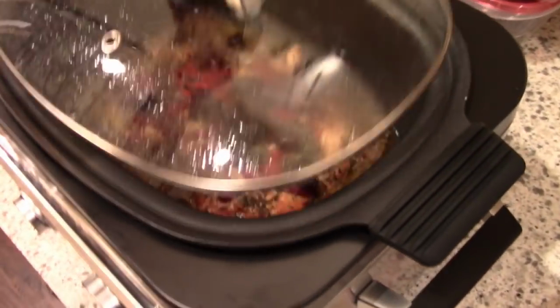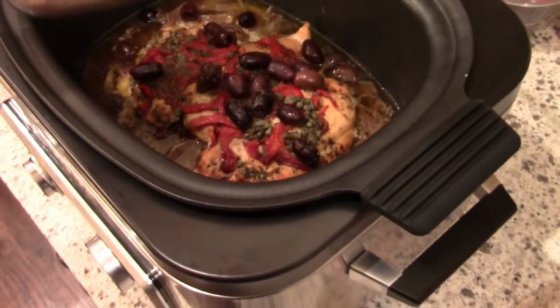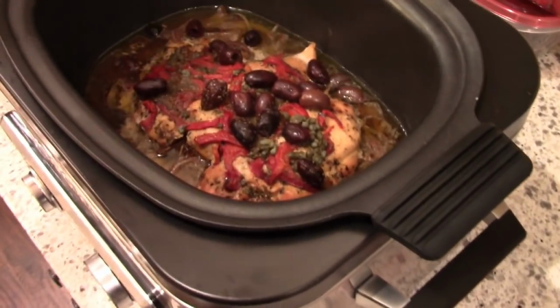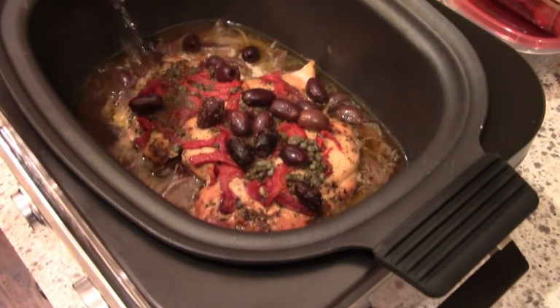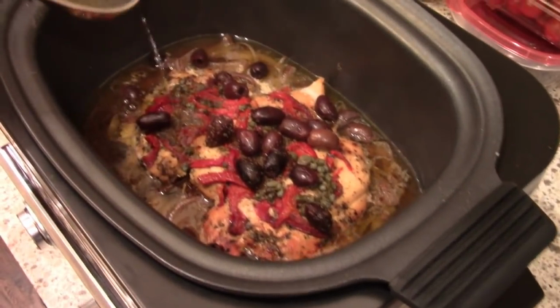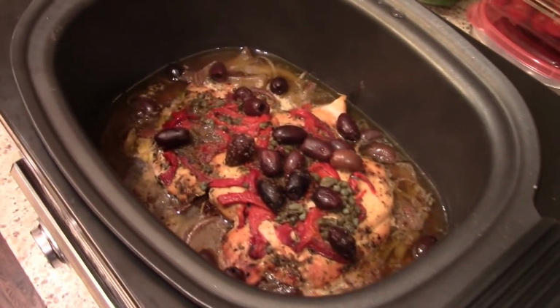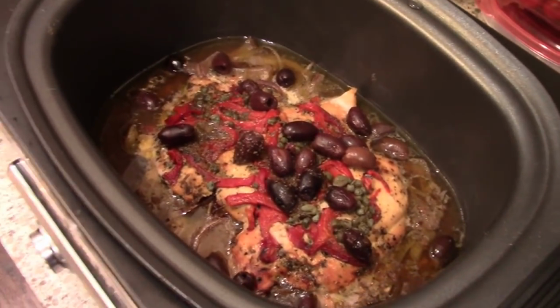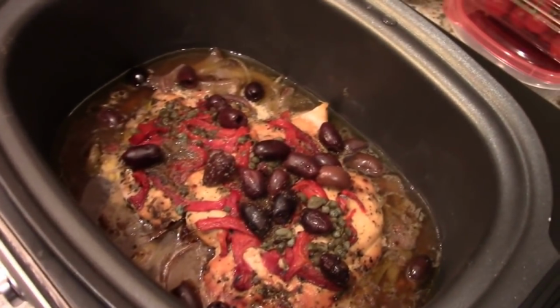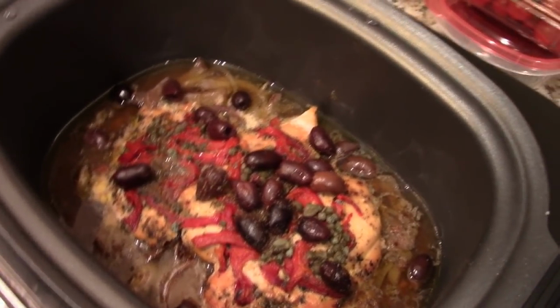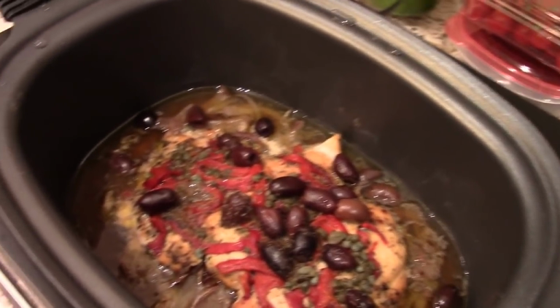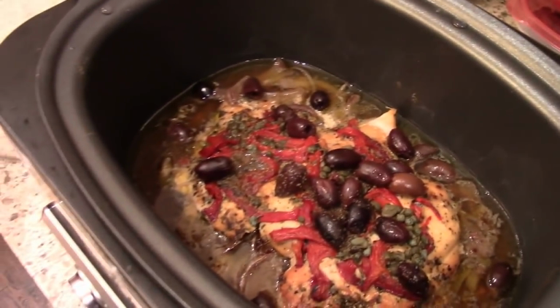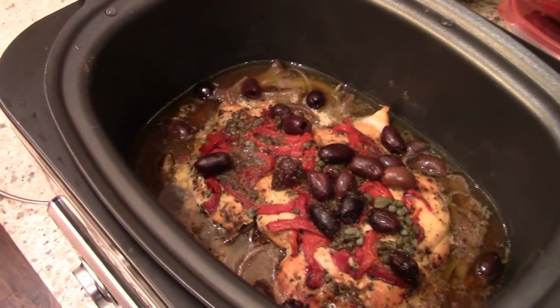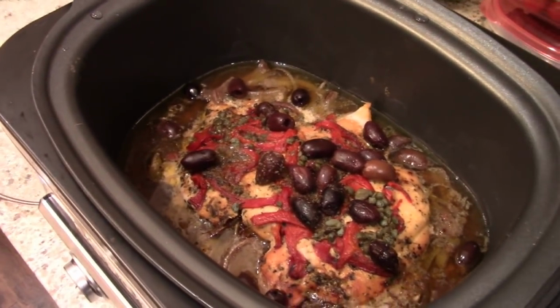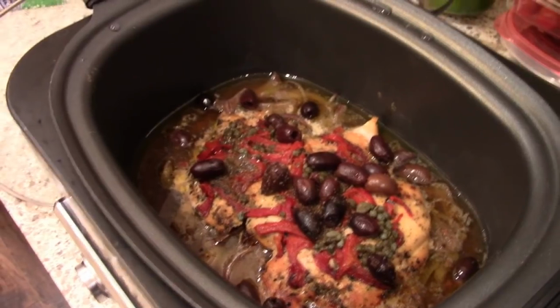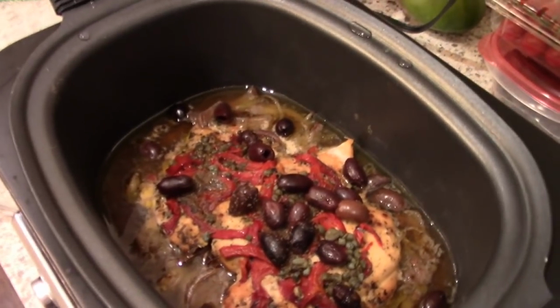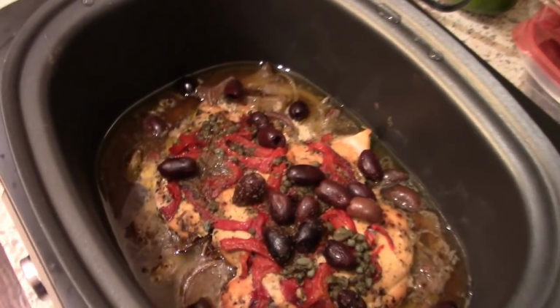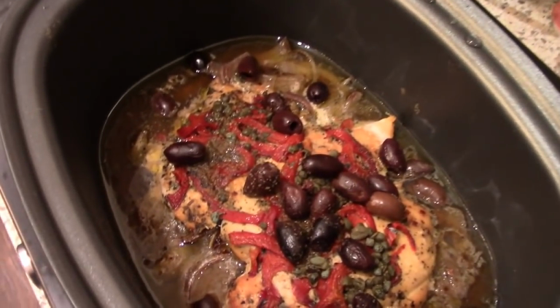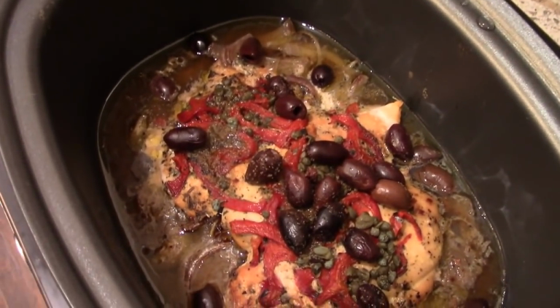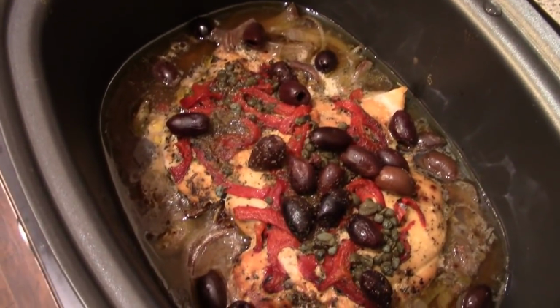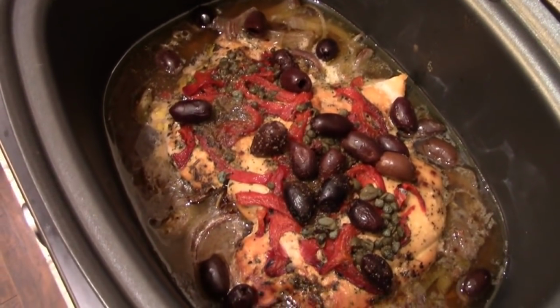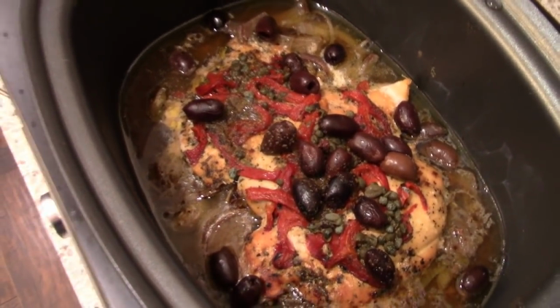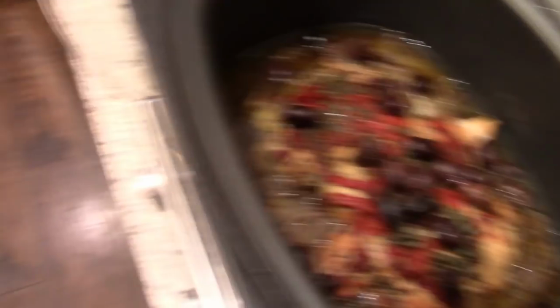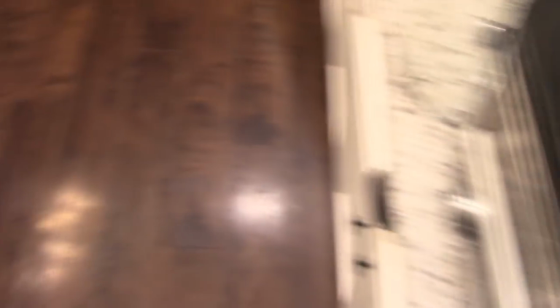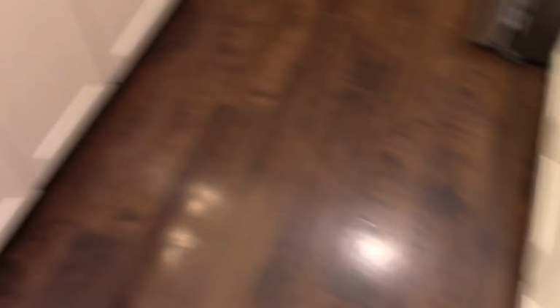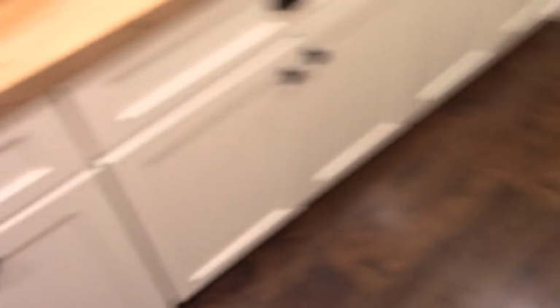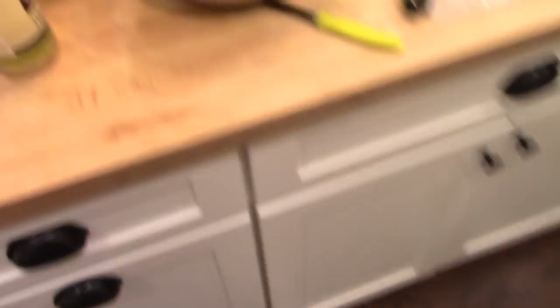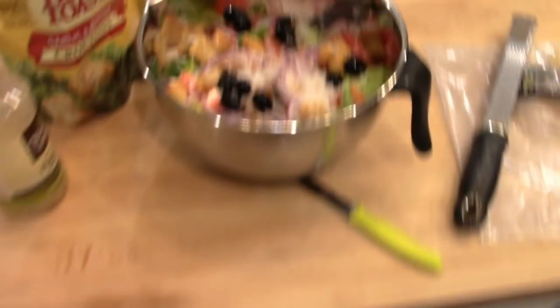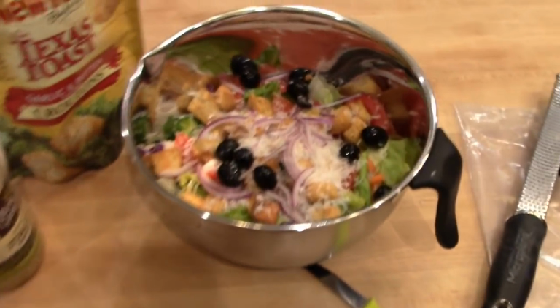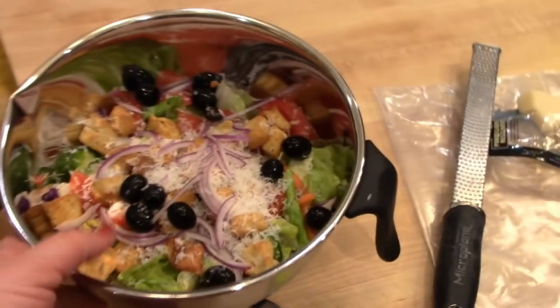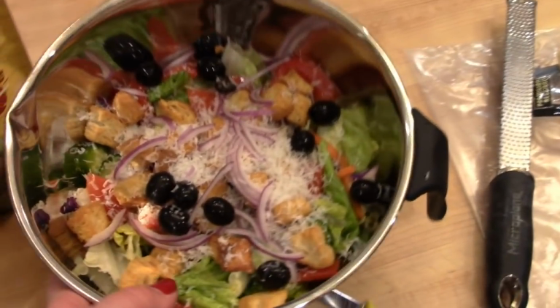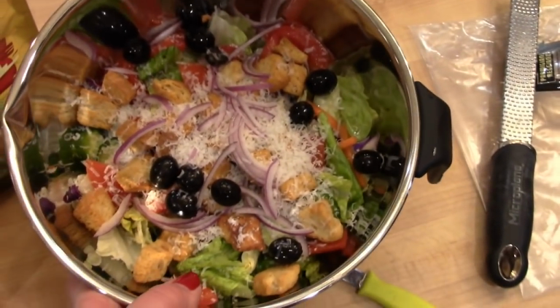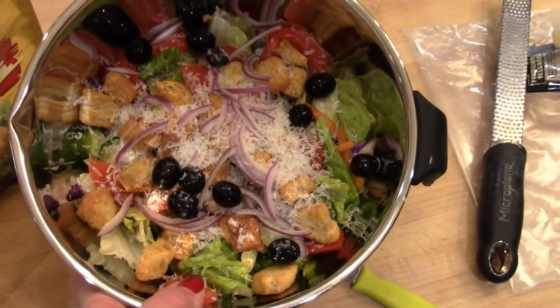Here is what the chicken looks like after it has been cooking all day. This smelled delicious and it made the whole house smell like Greek food — it was so good.